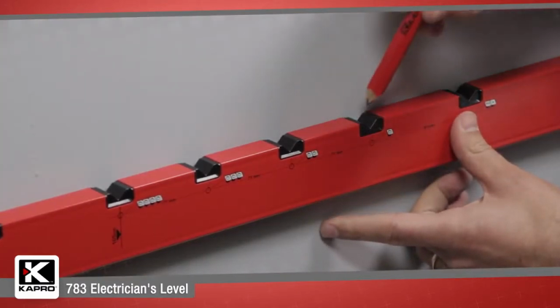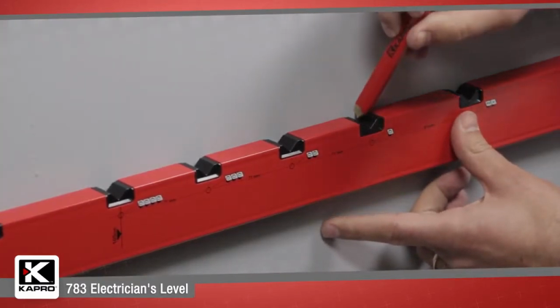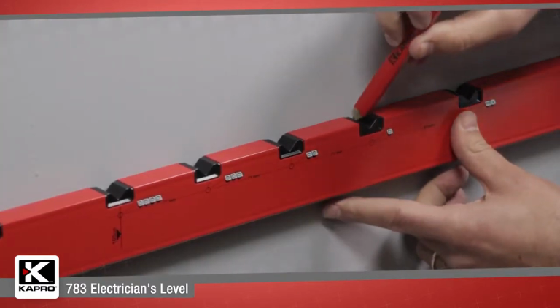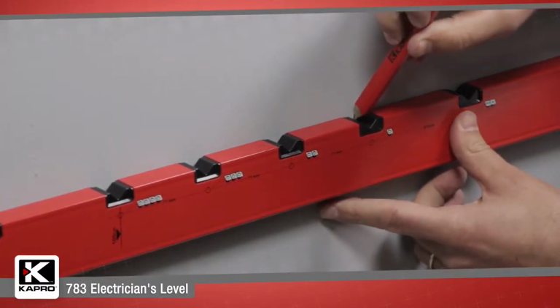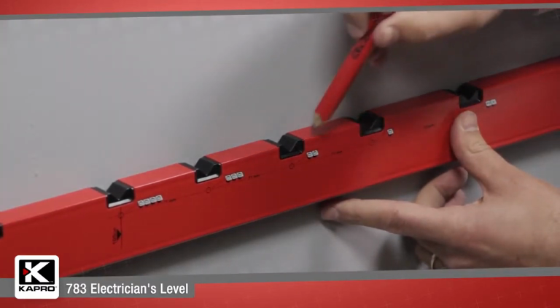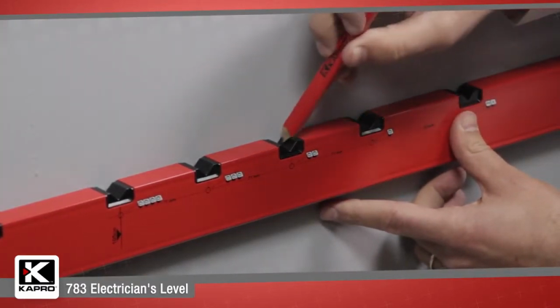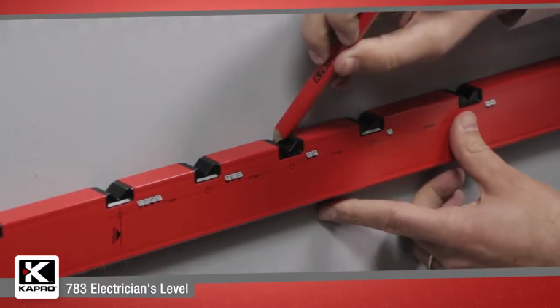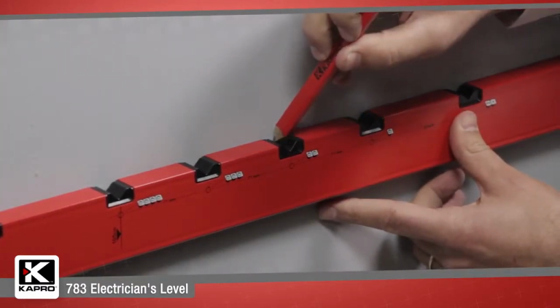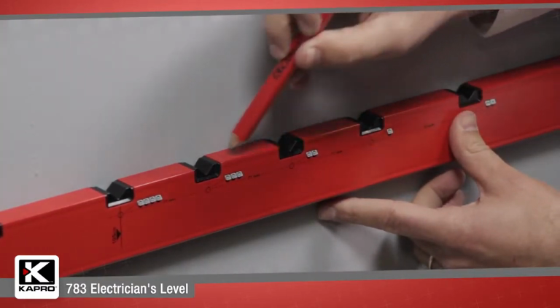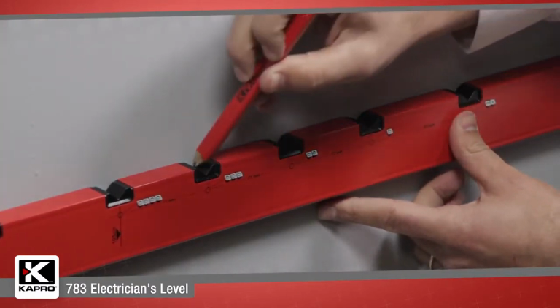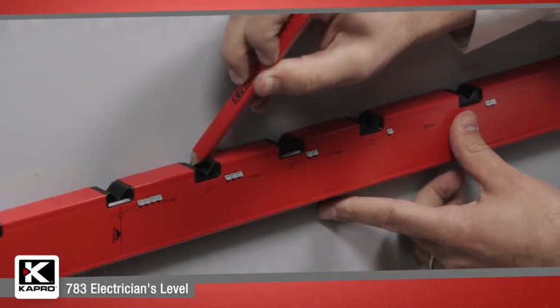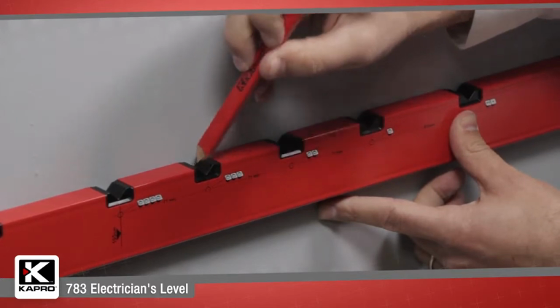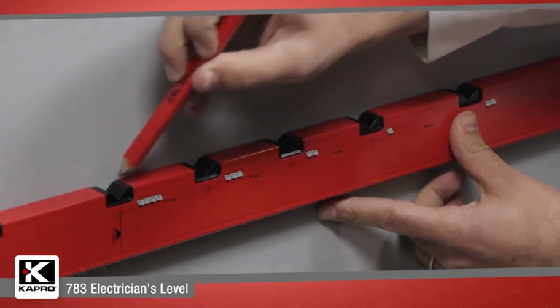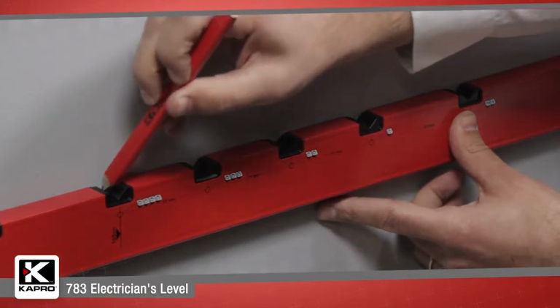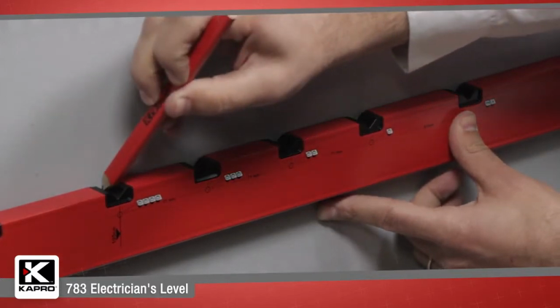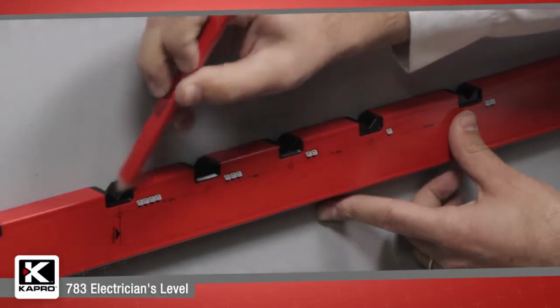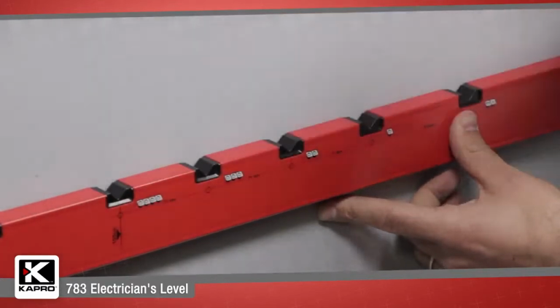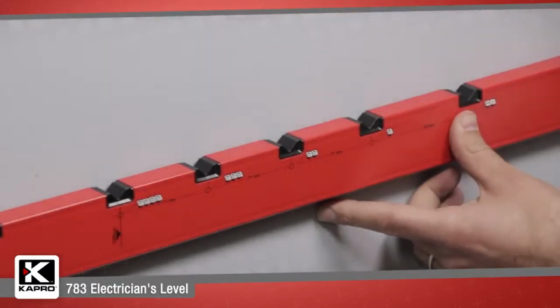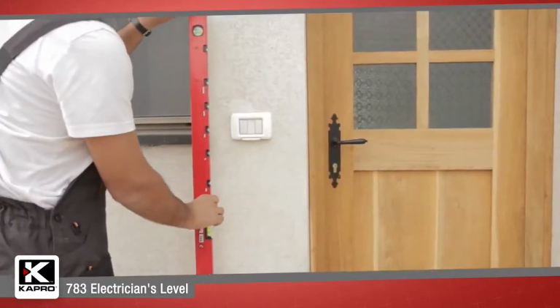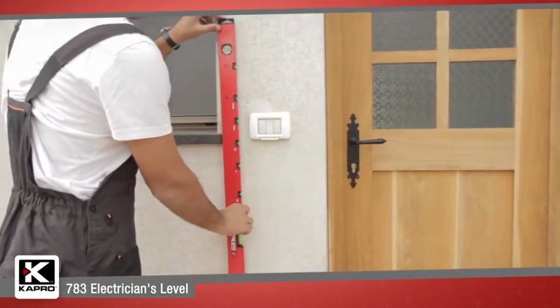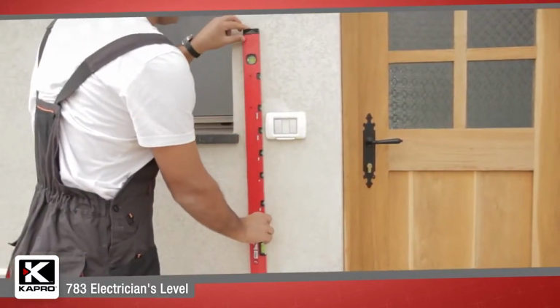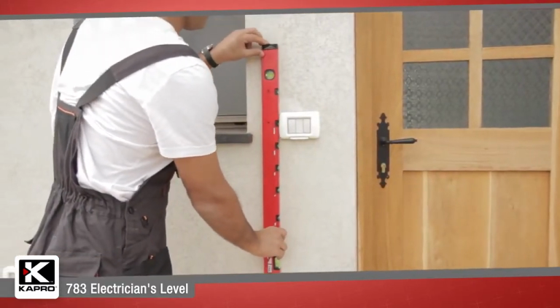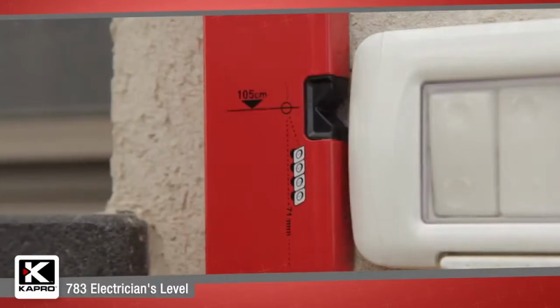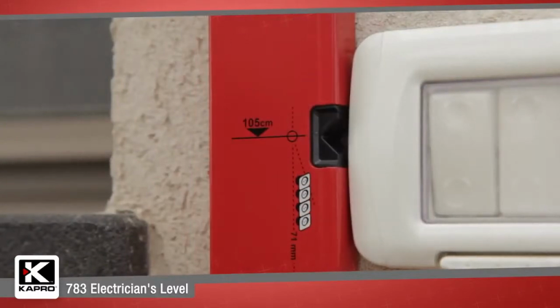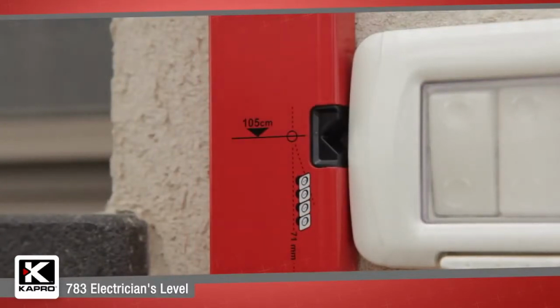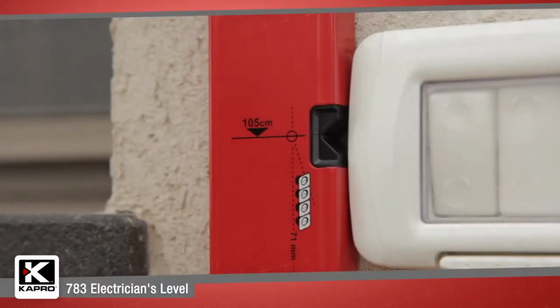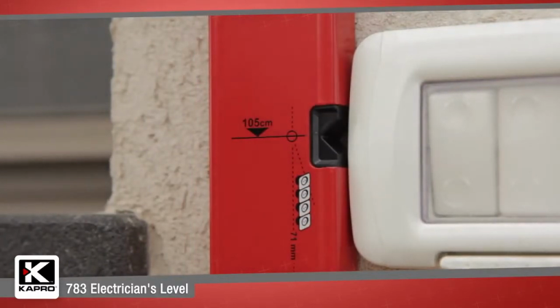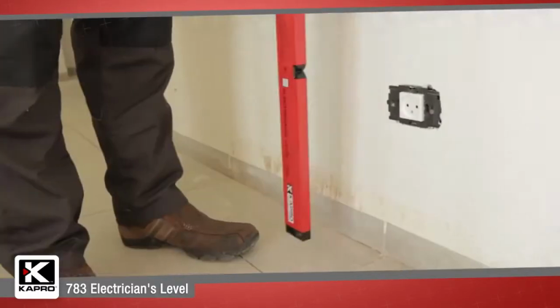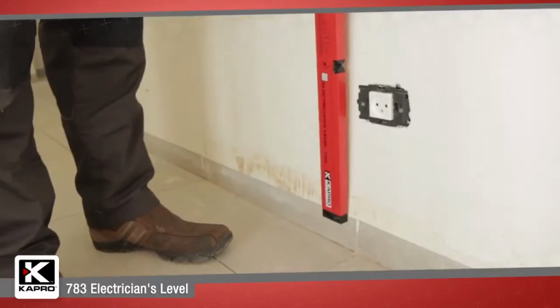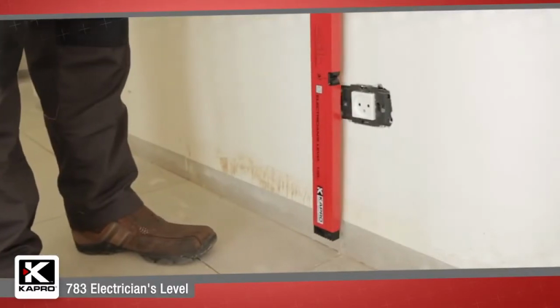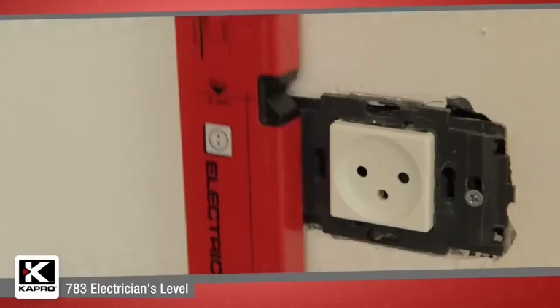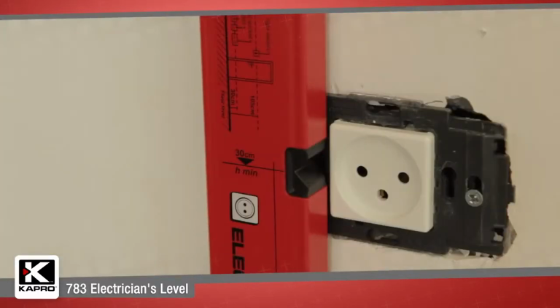The markers are accurately set at standard installation points of 71 millimeters from the center of the socket to the next center of the socket. Just line up the 783 and mark for a perfect placement.